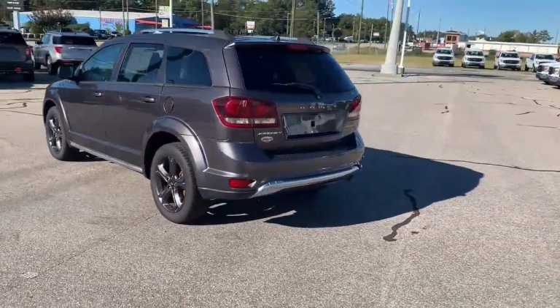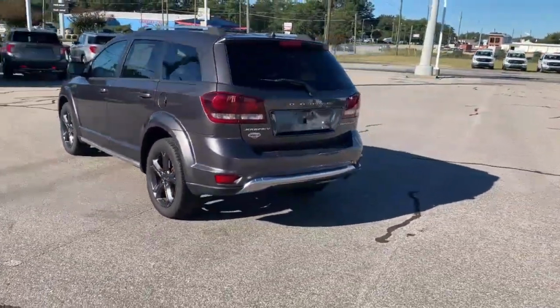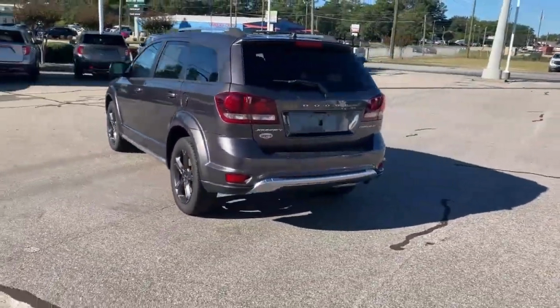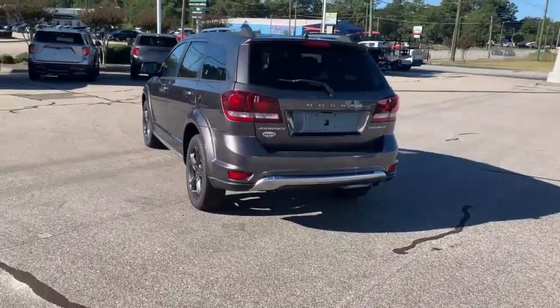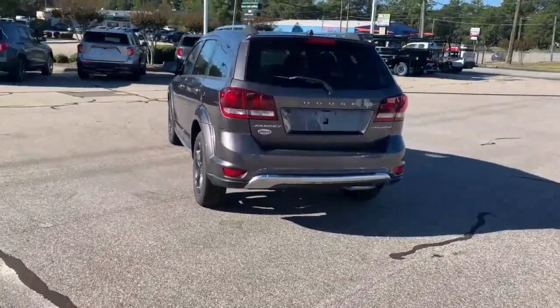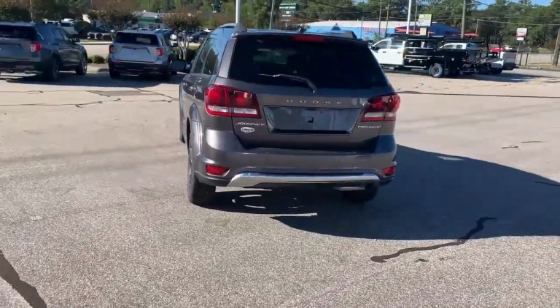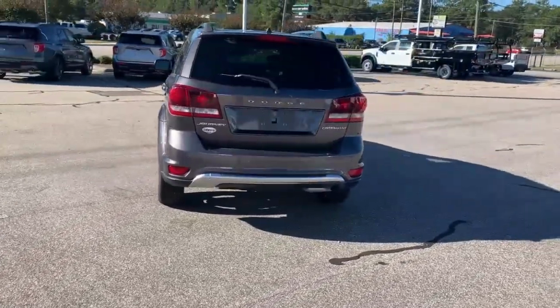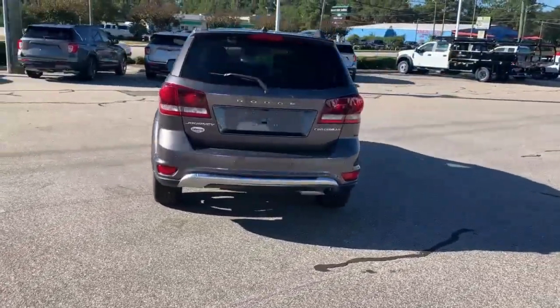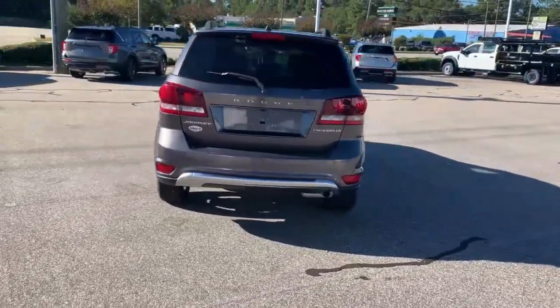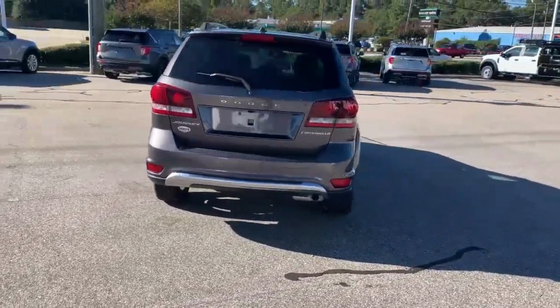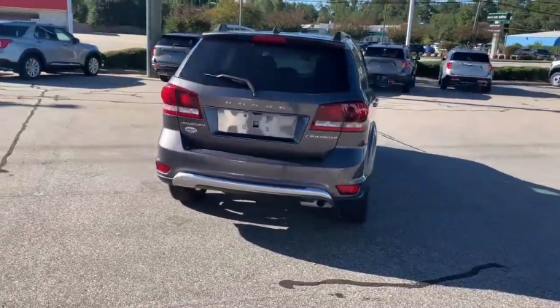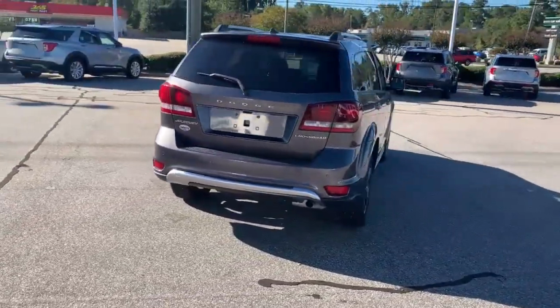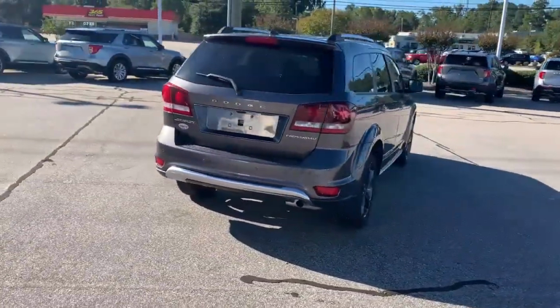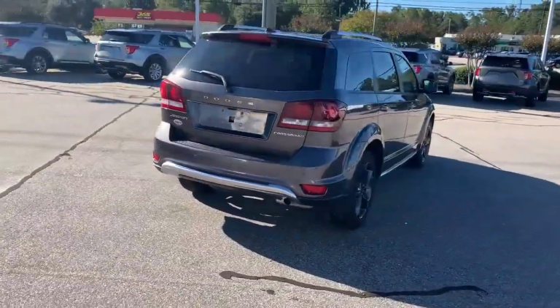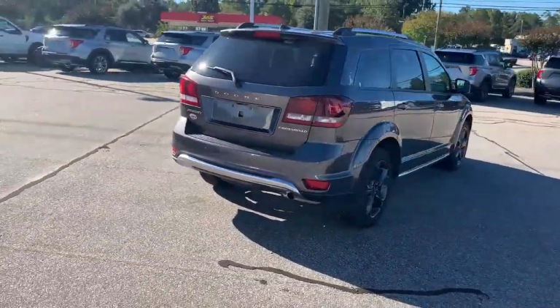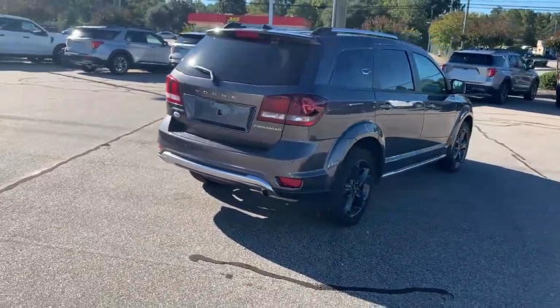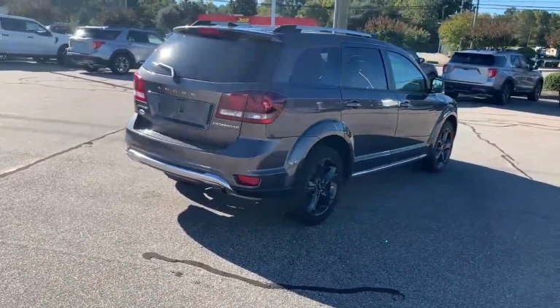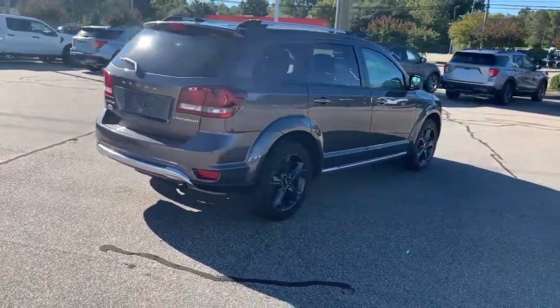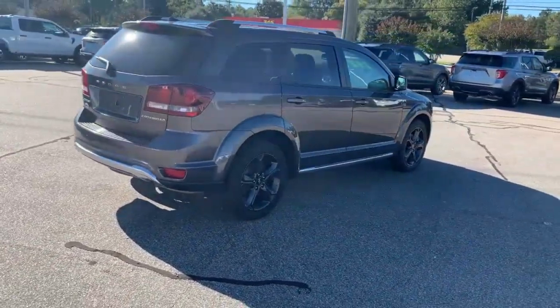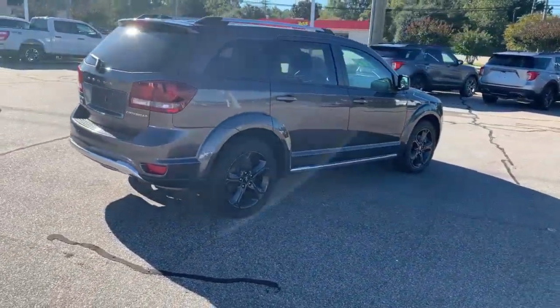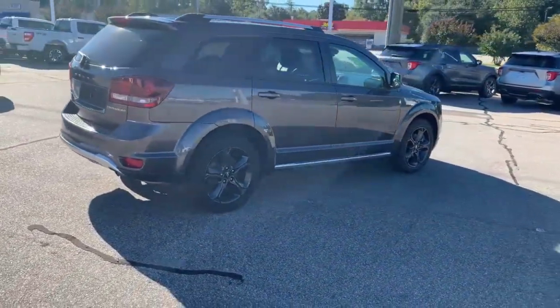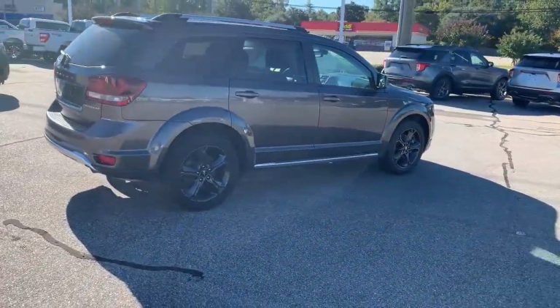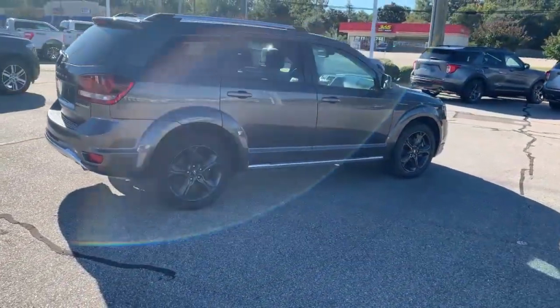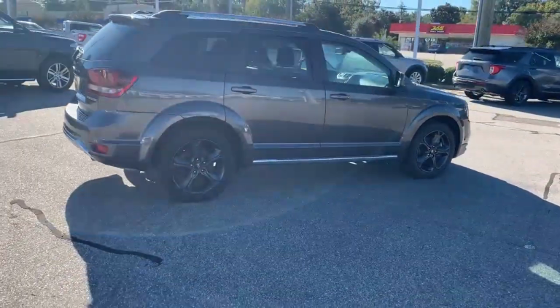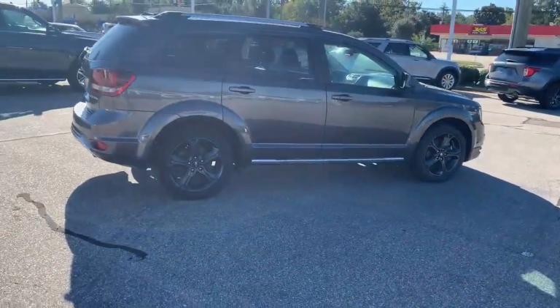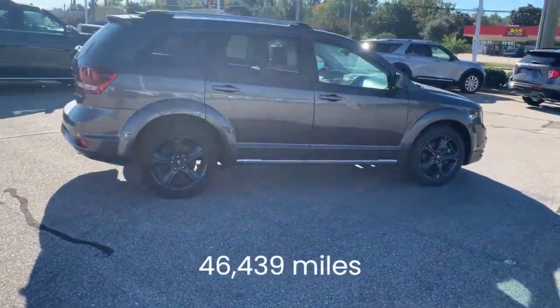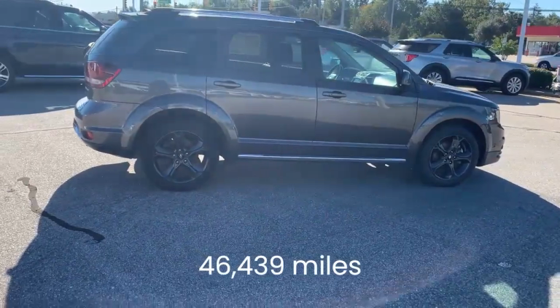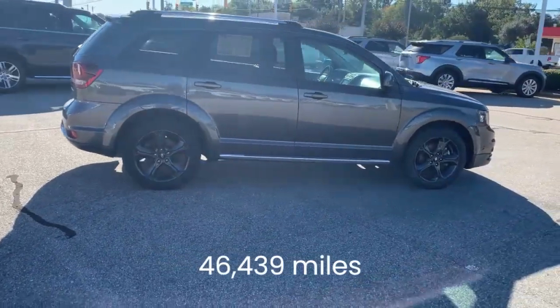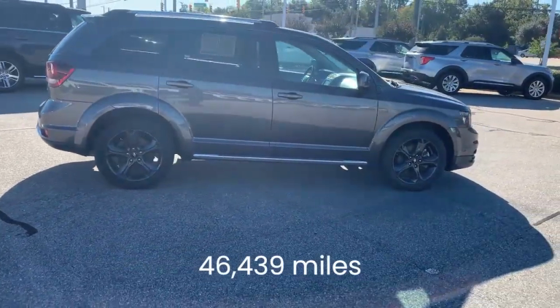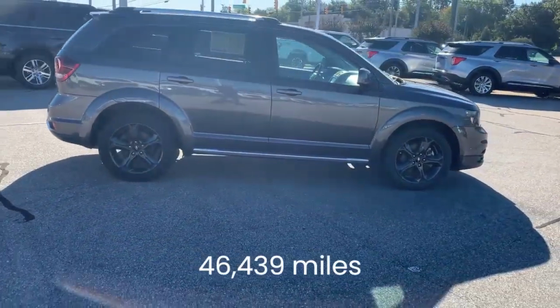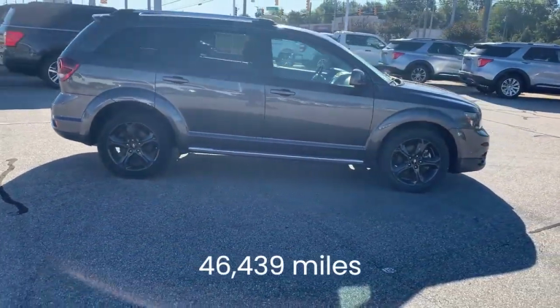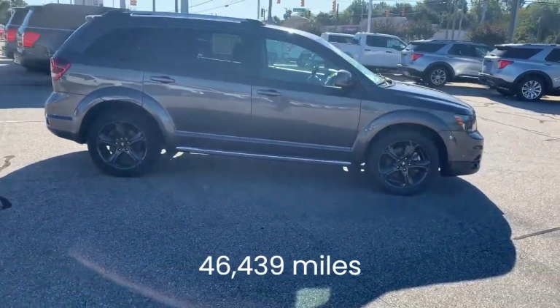It has both stability and traction control, and can tow up to 1,000 pounds. This front-wheel drive SUV has had just one previous owner, and the odometer clocks in at under 47,000 miles.